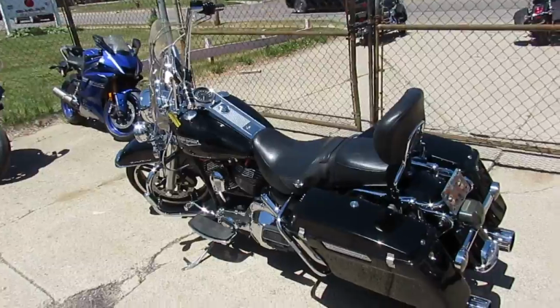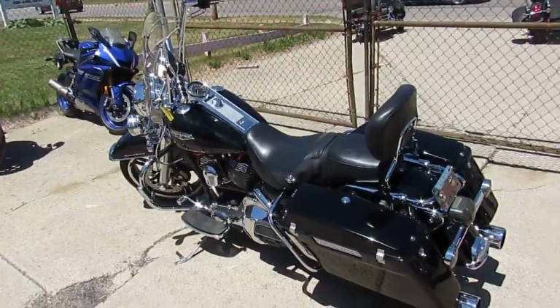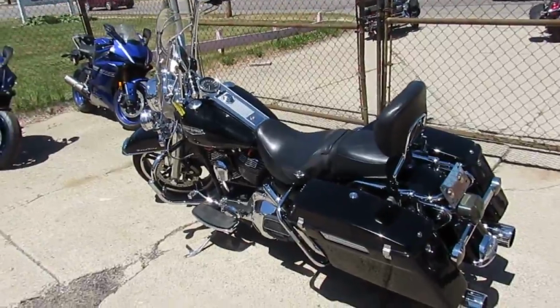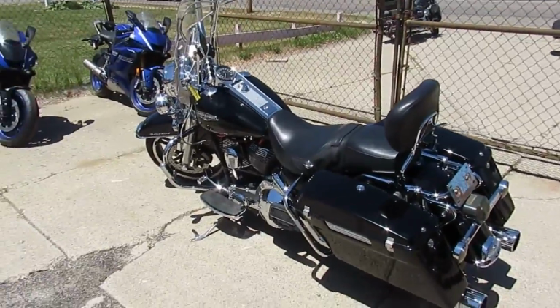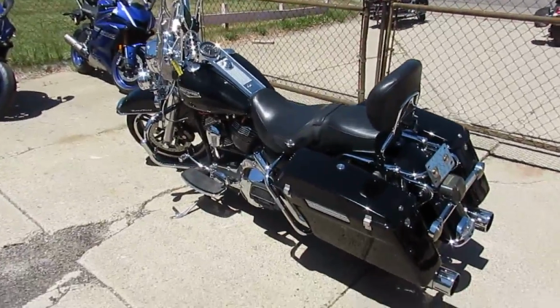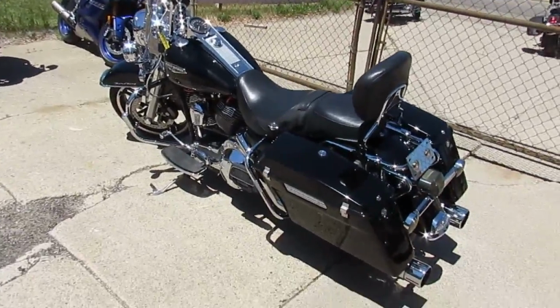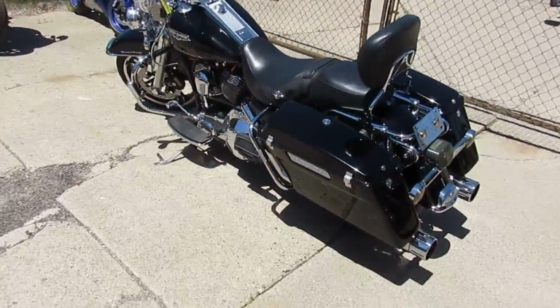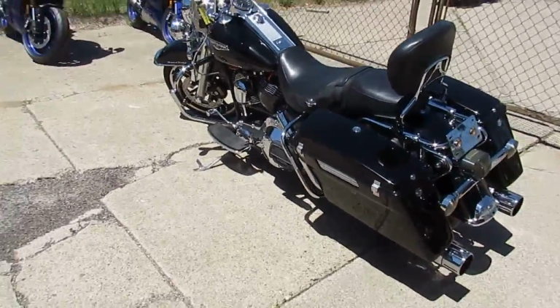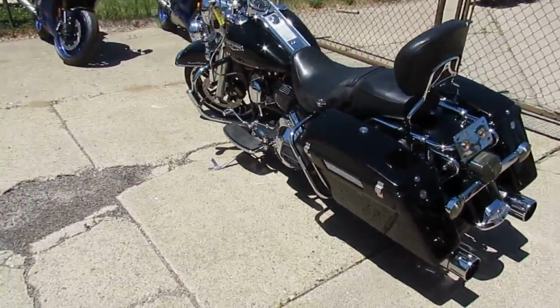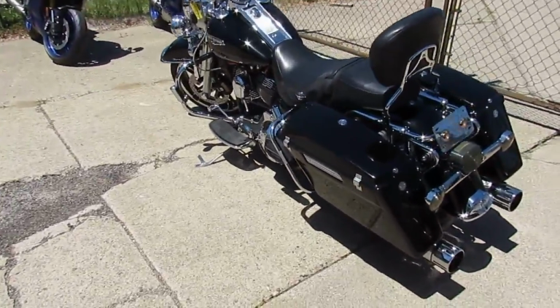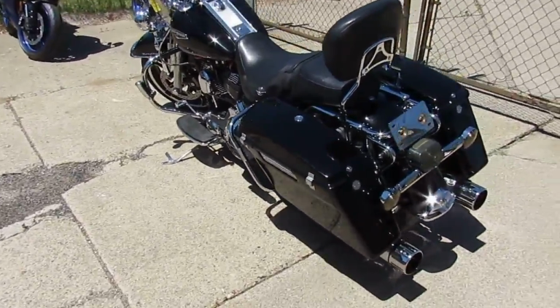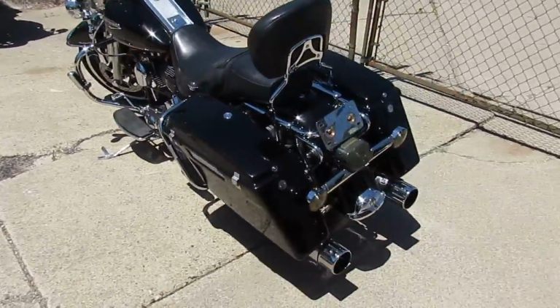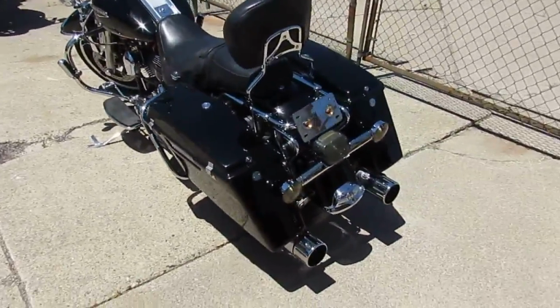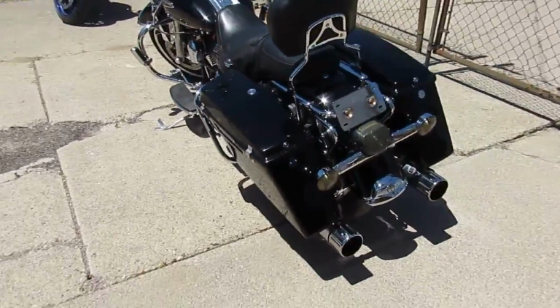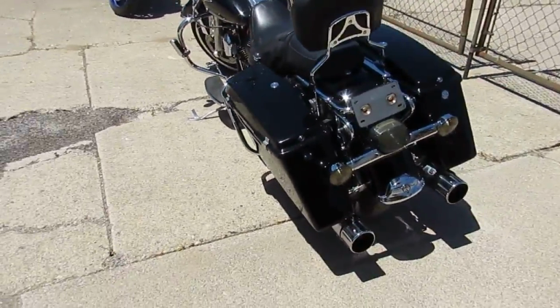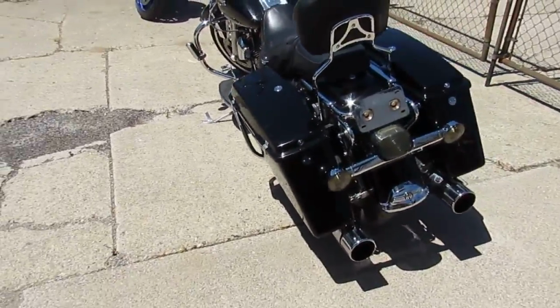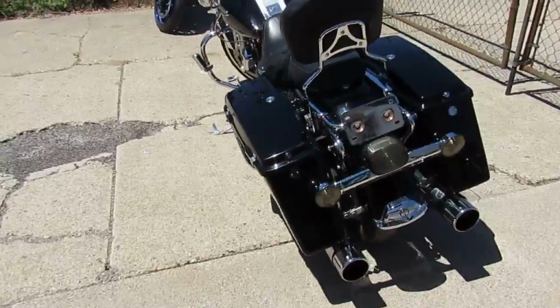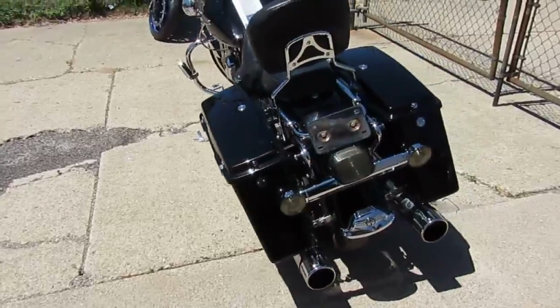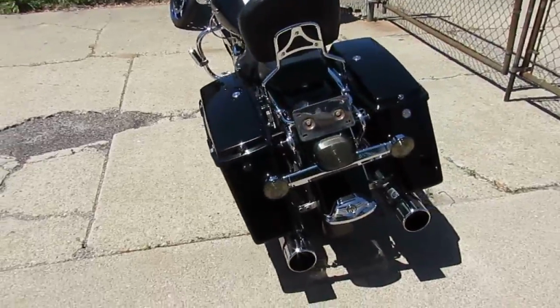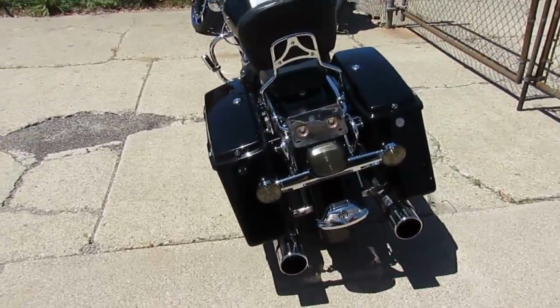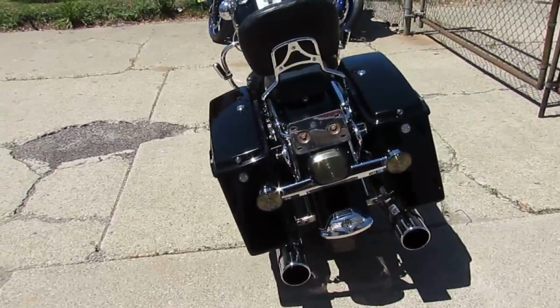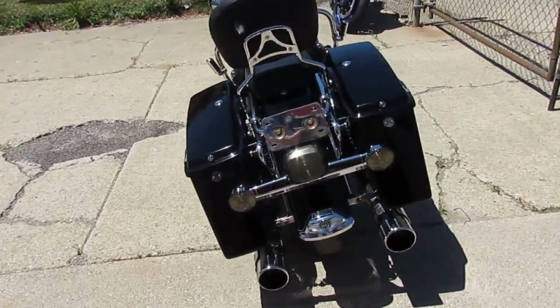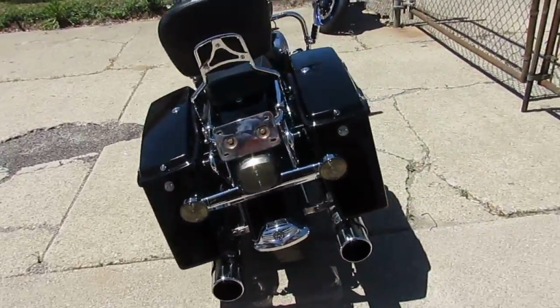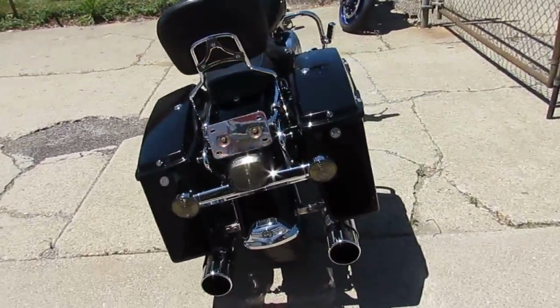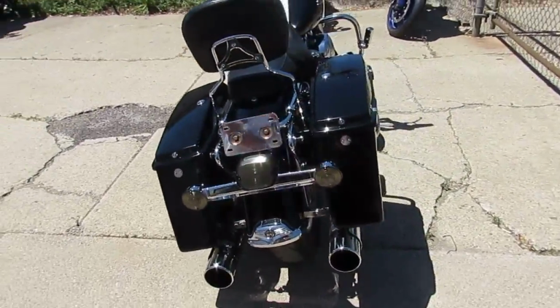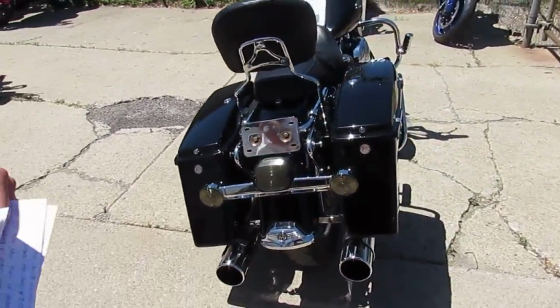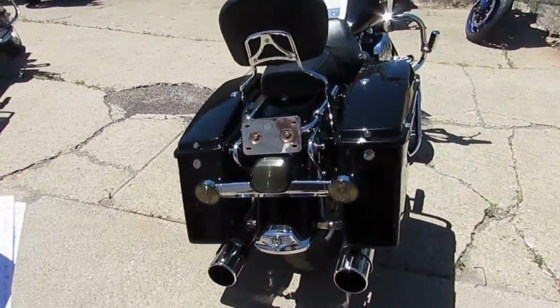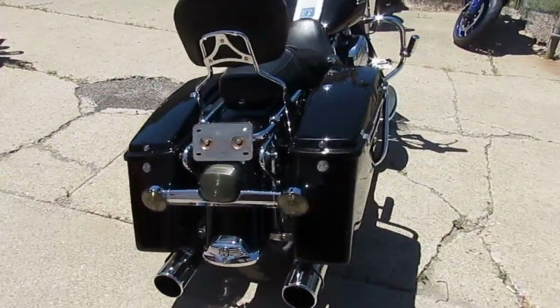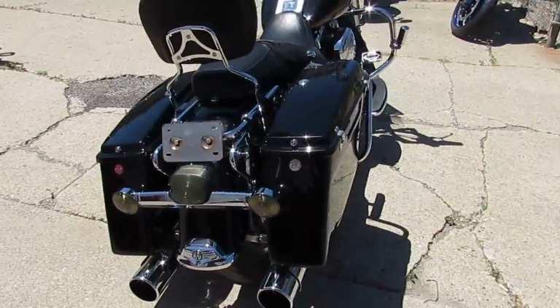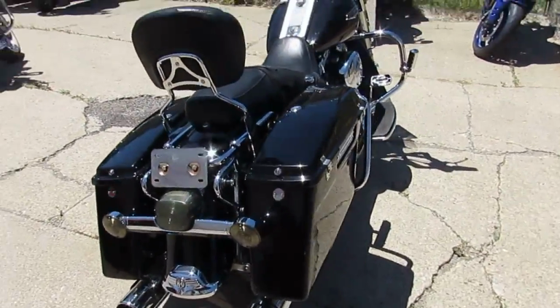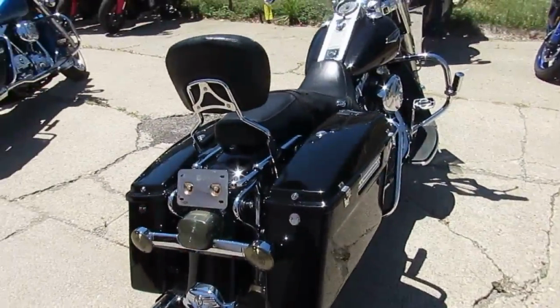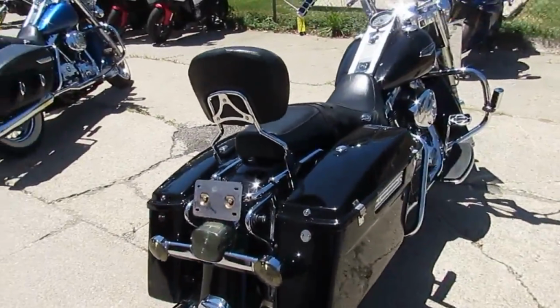Hey, it's Approval Powersports doing some videos on our used Harleys. It's sunny and 80 — gorgeous day to be out riding. We got over 600 used bikes and over 300 used Harley Davidsons.